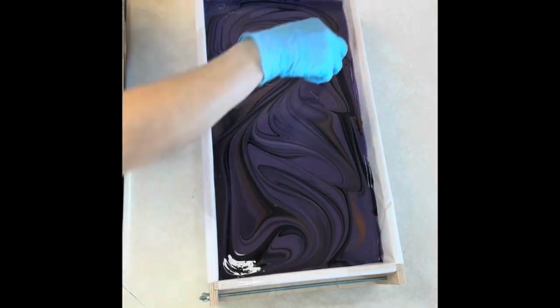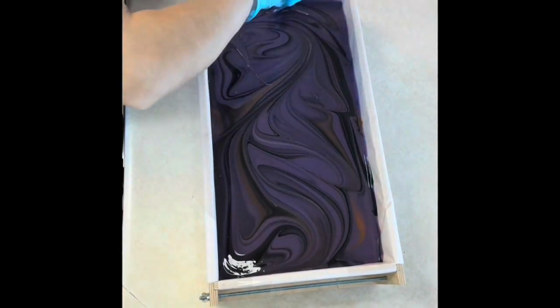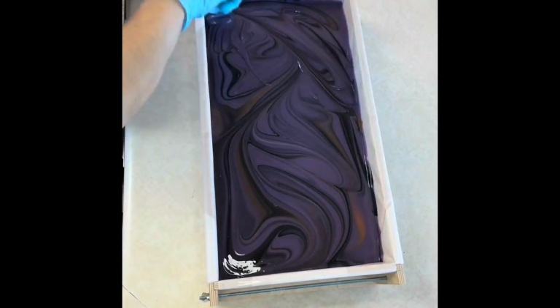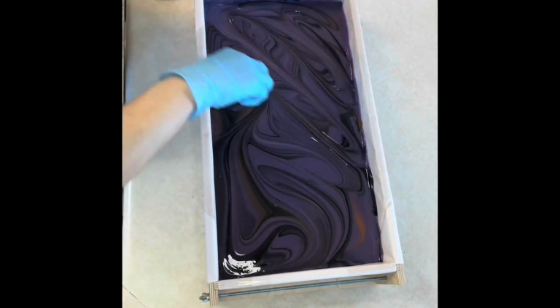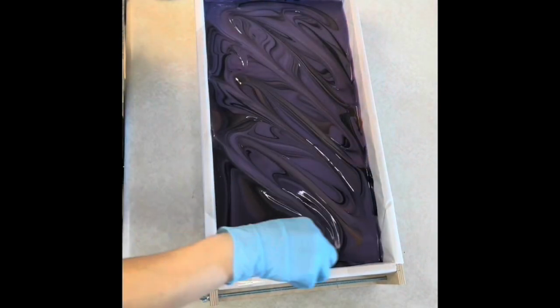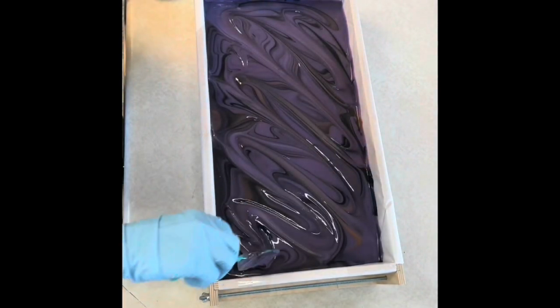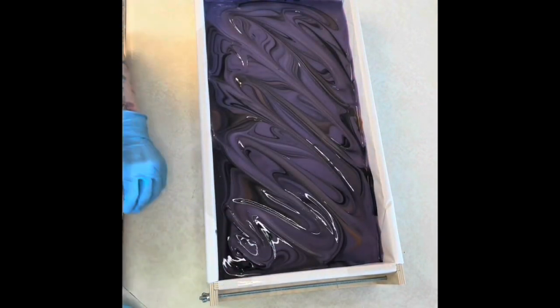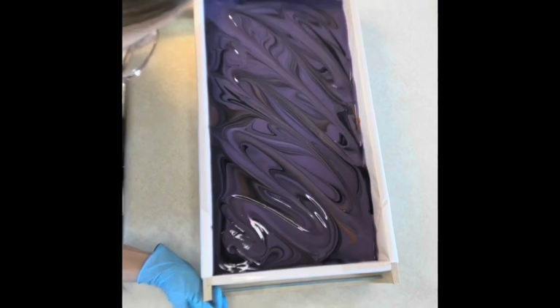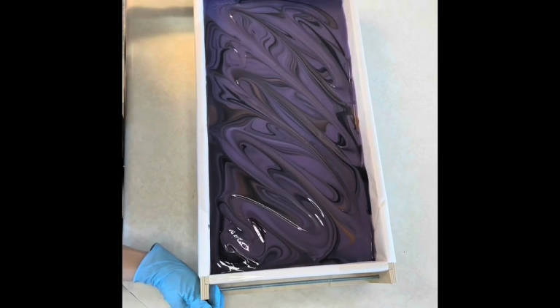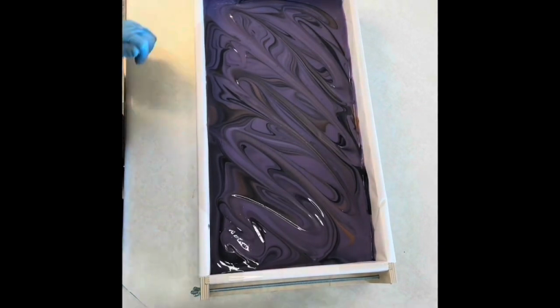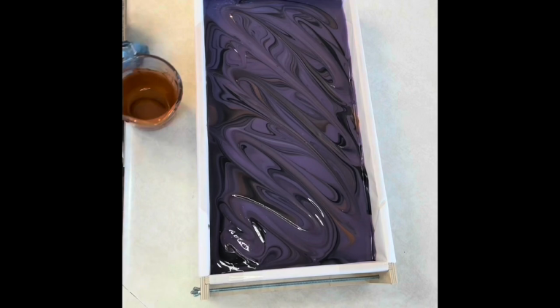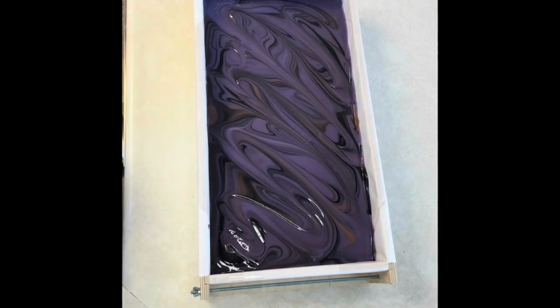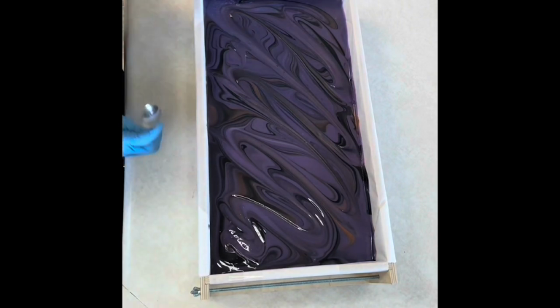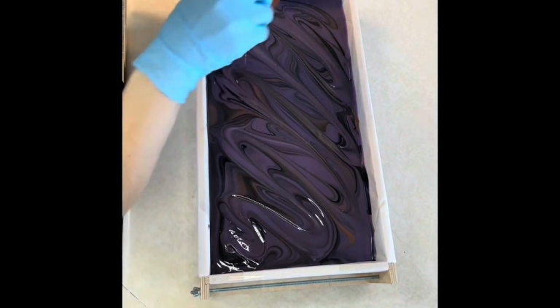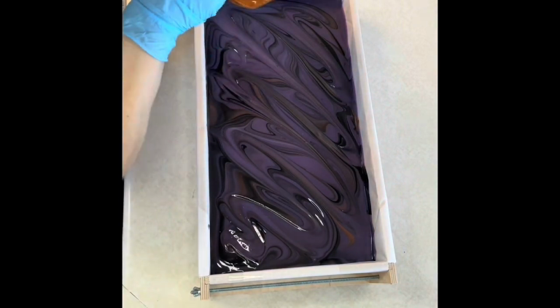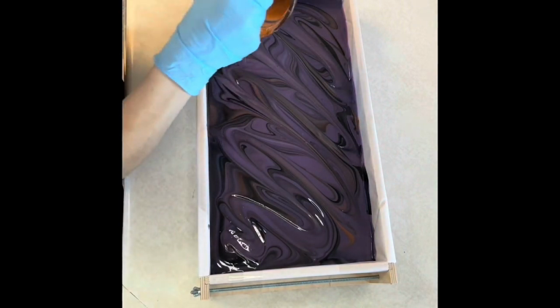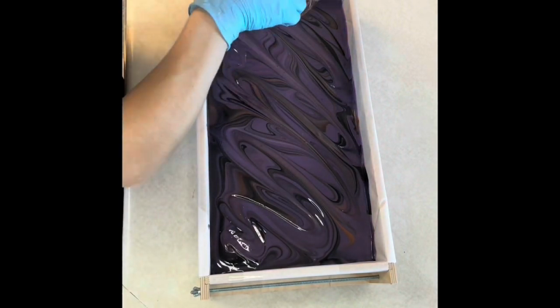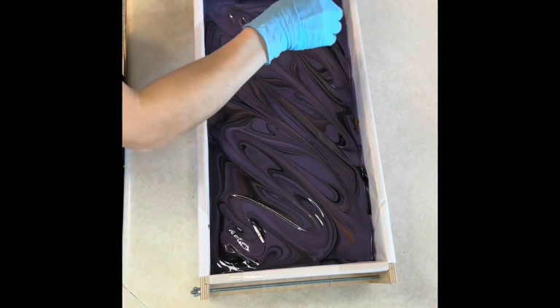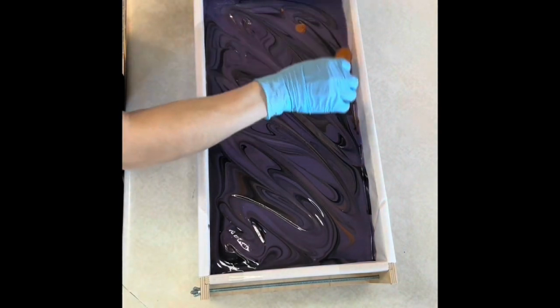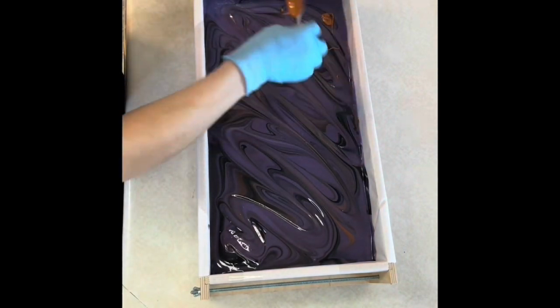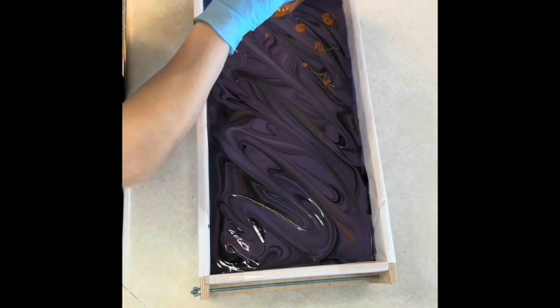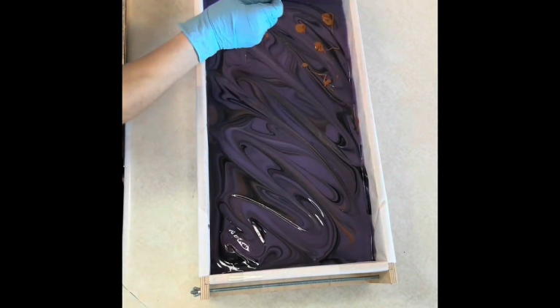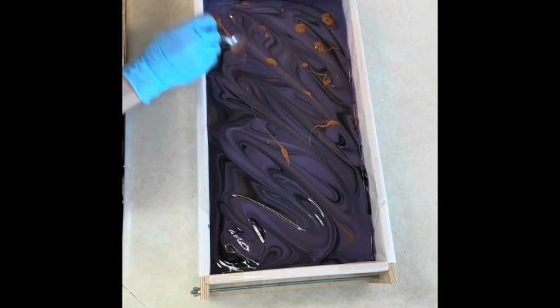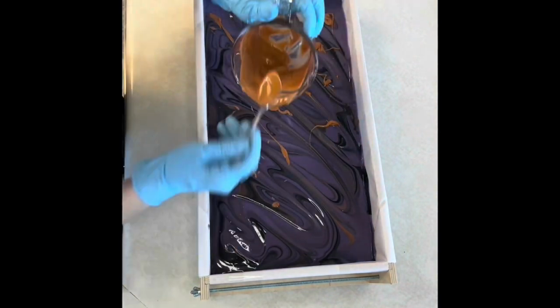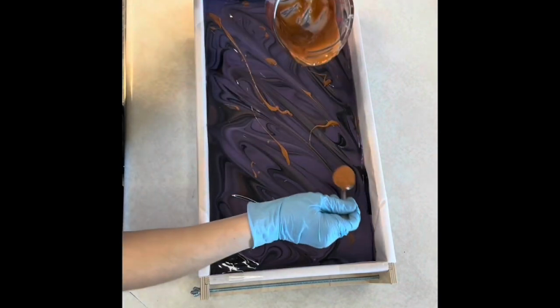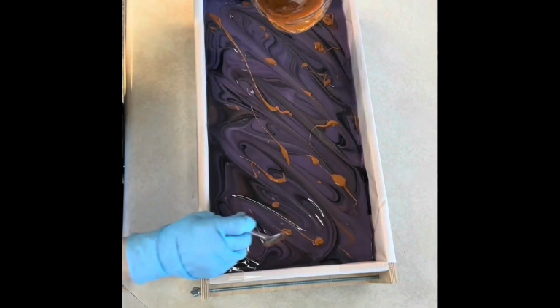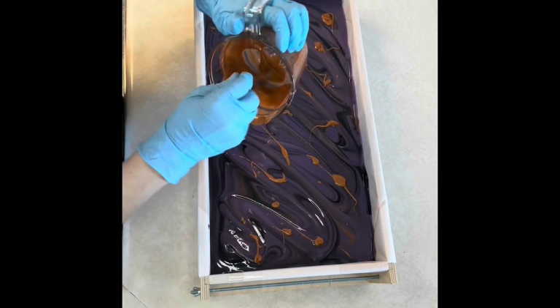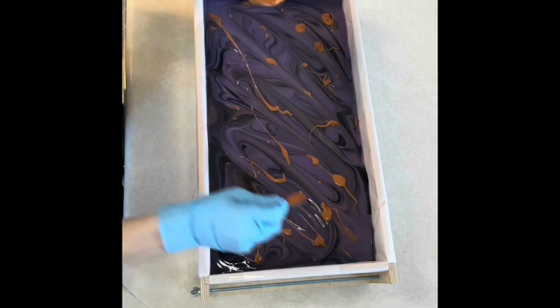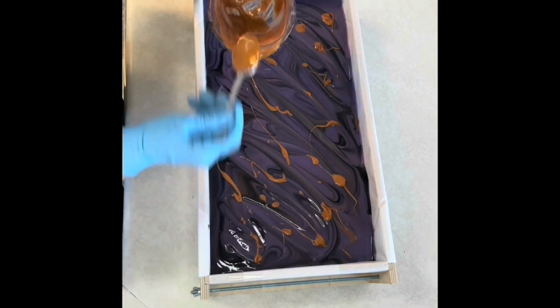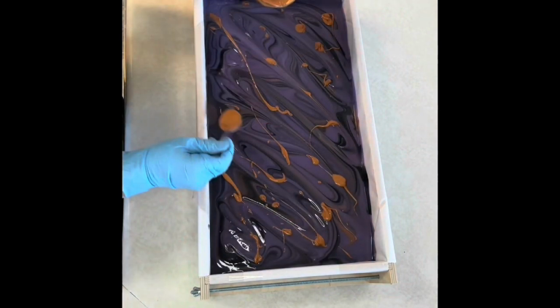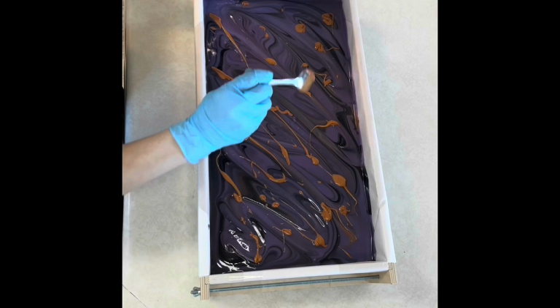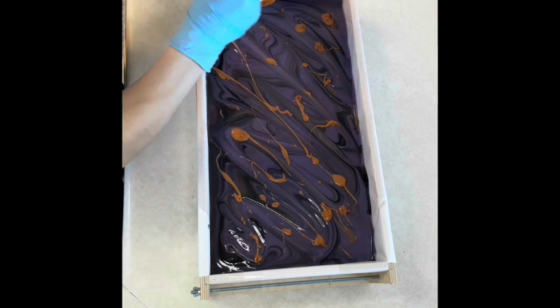Then I'm going to take the gold batter that I have left in my measuring cup and kind of splatter it across the top.